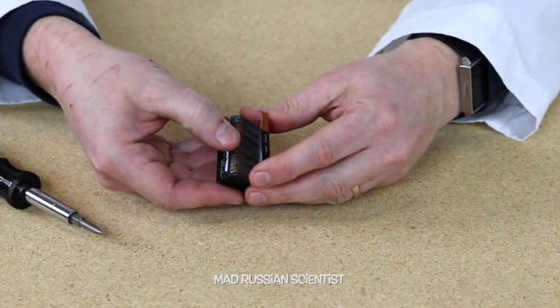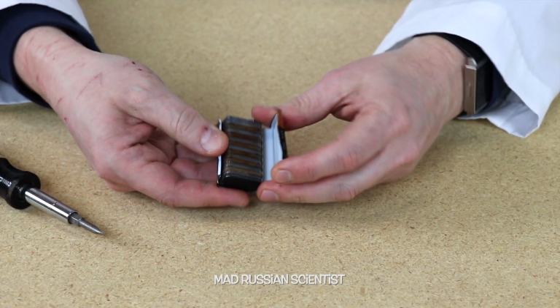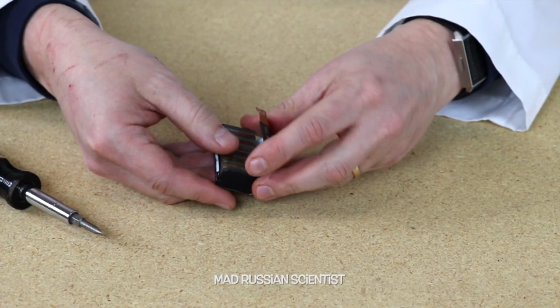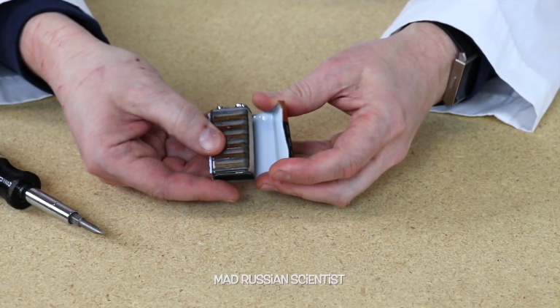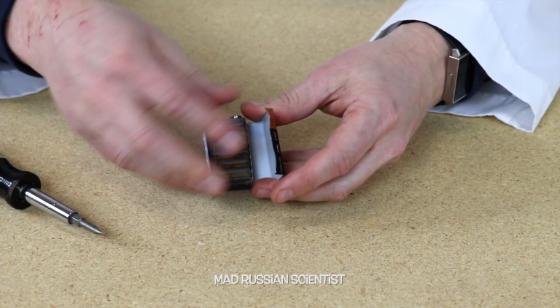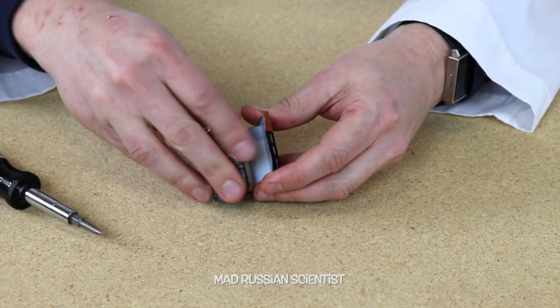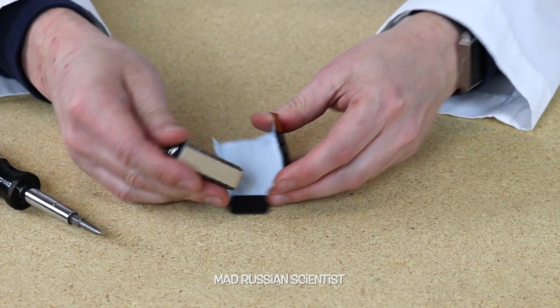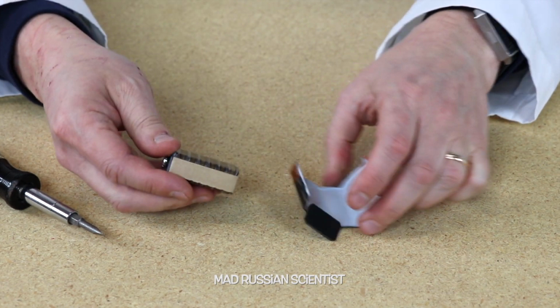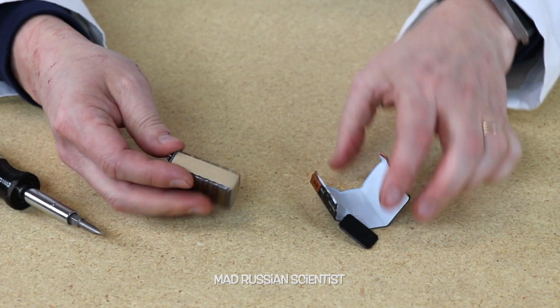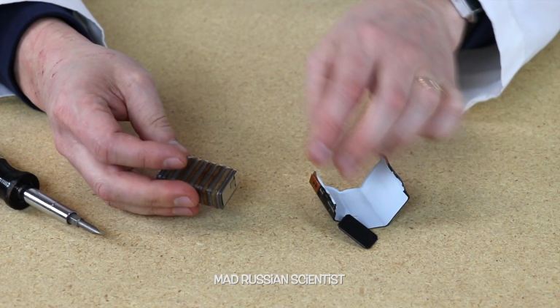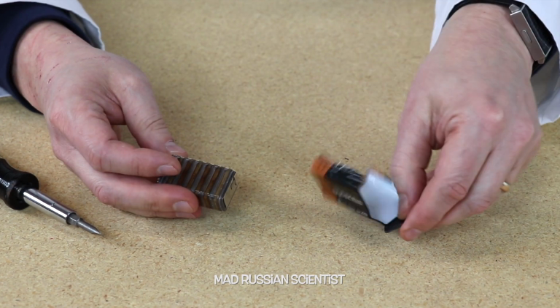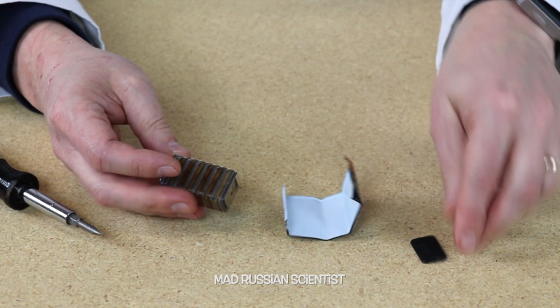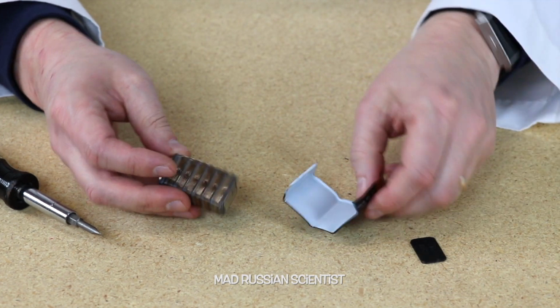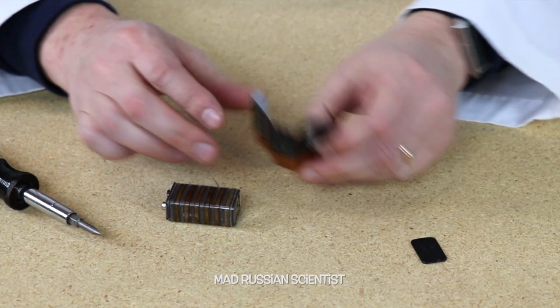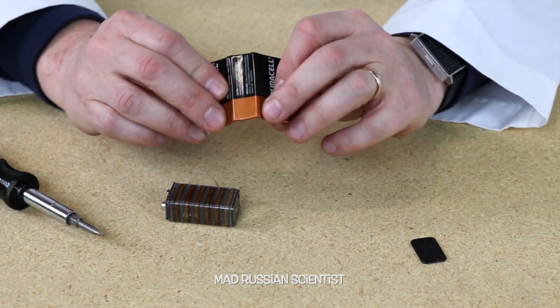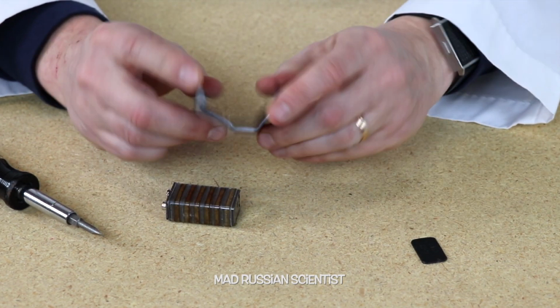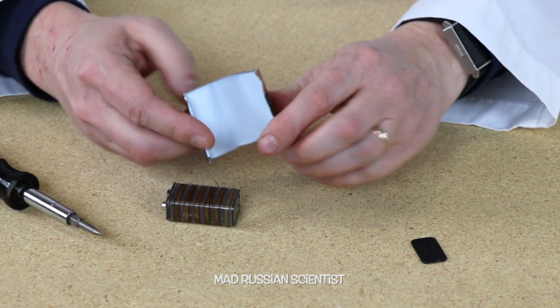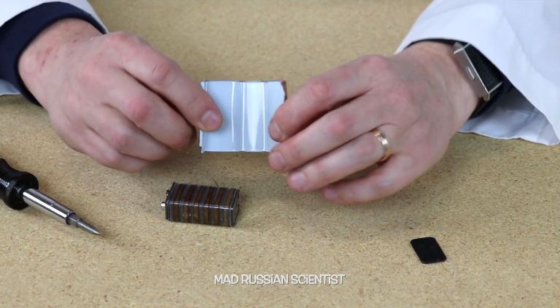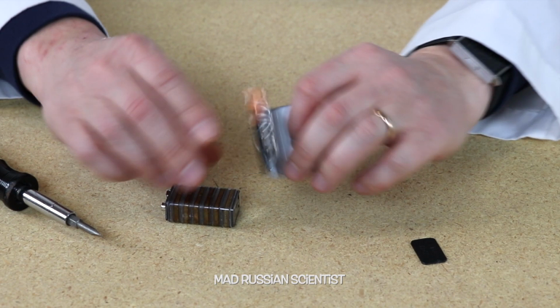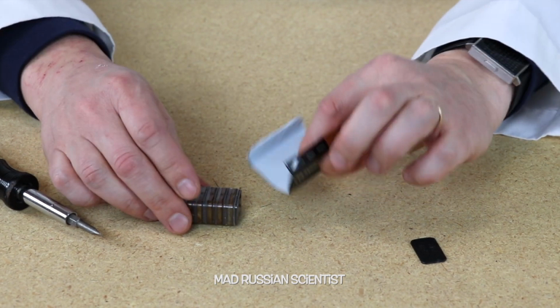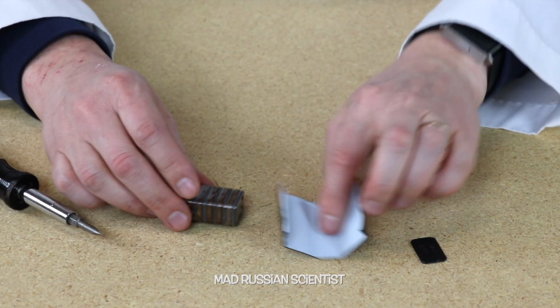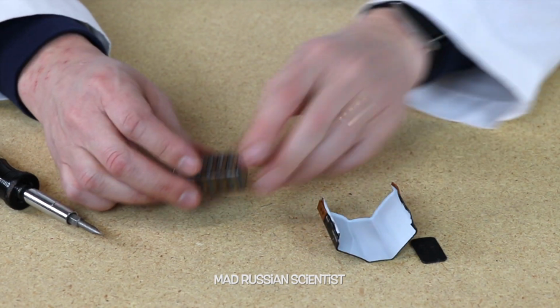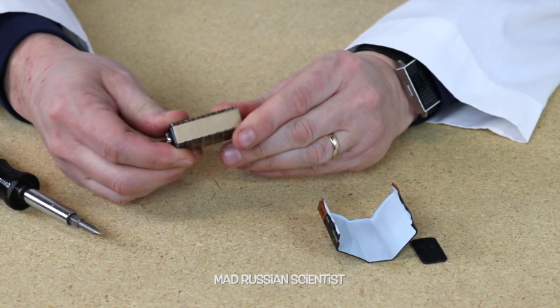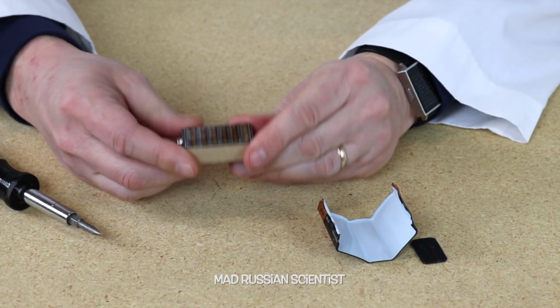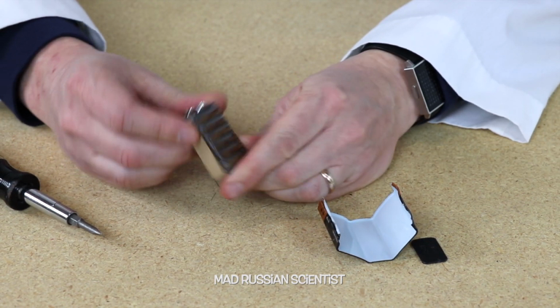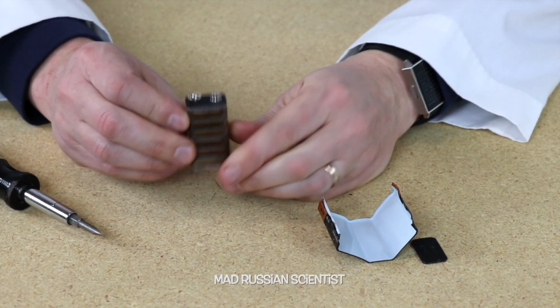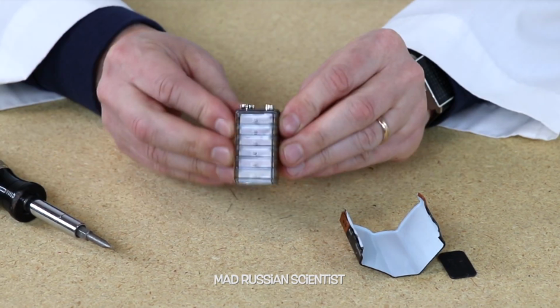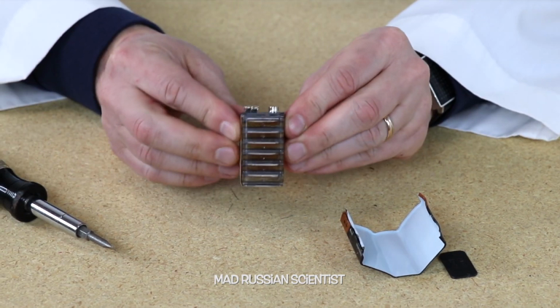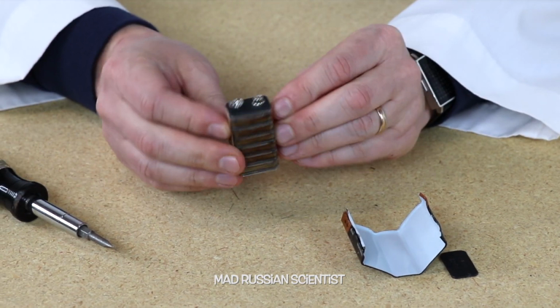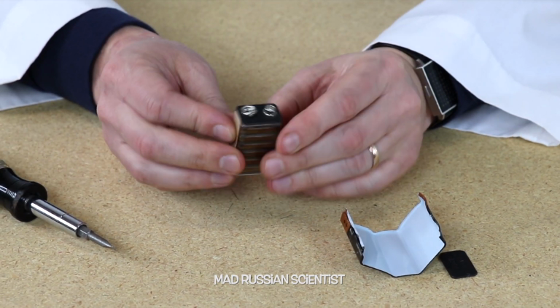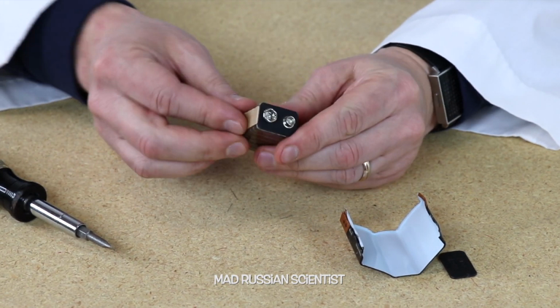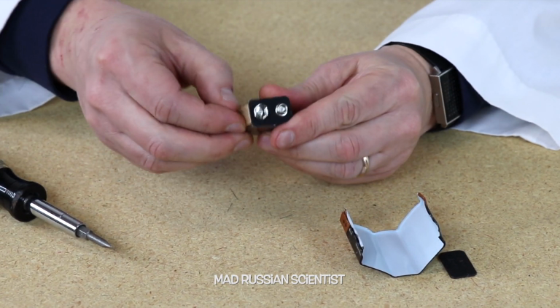Check this out! Here's just an aluminum cover, and this is actually a battery — that's how it looks inside. Let's keep going.